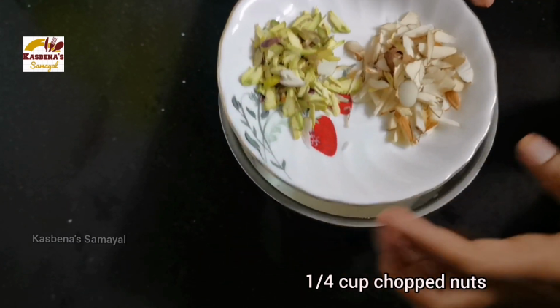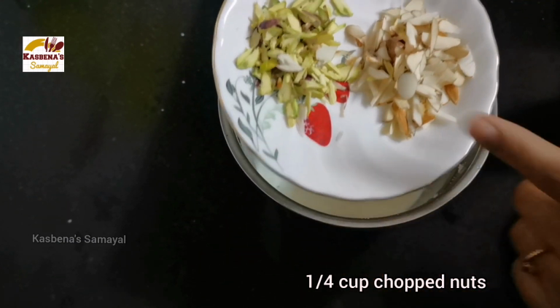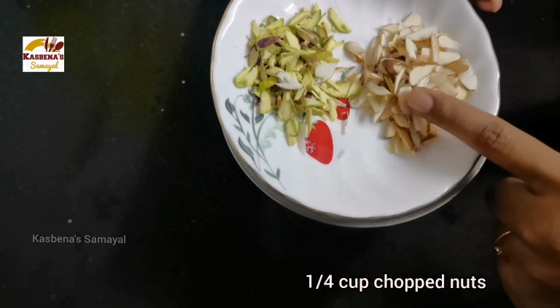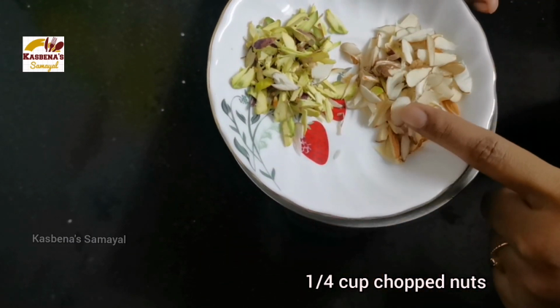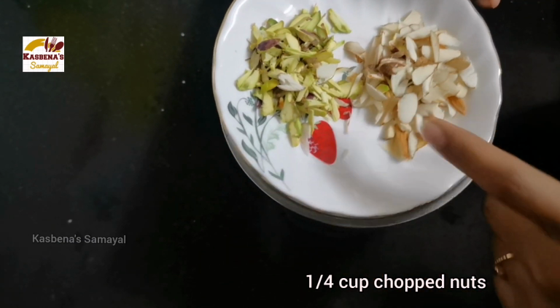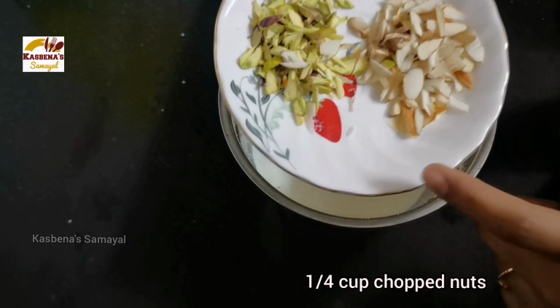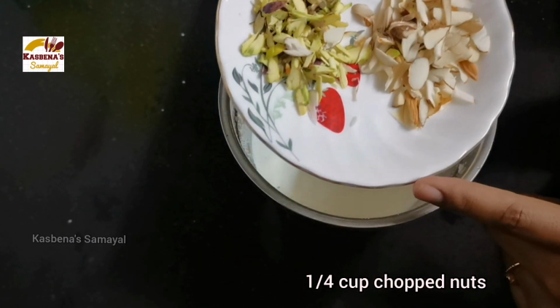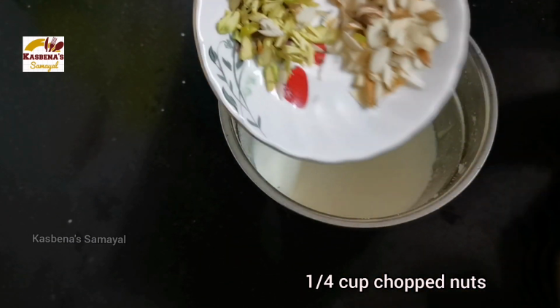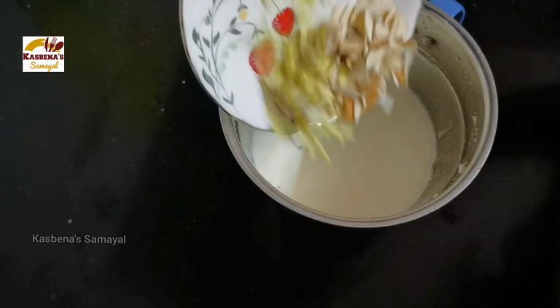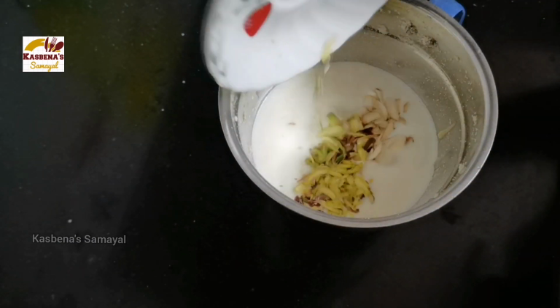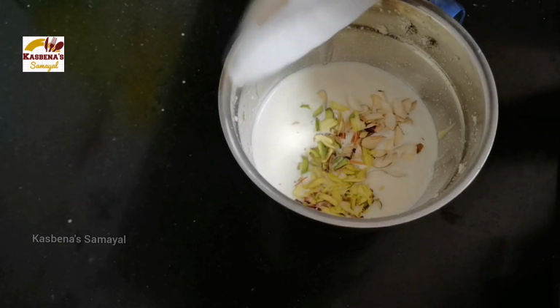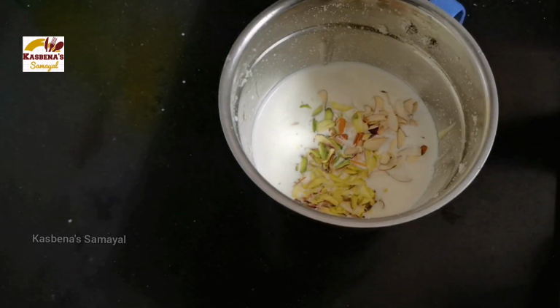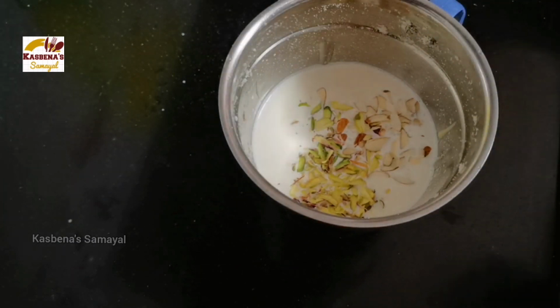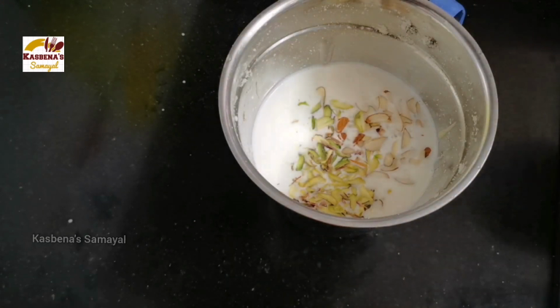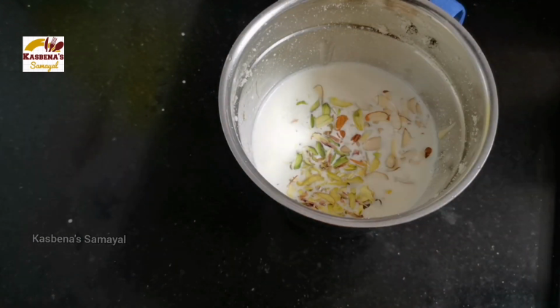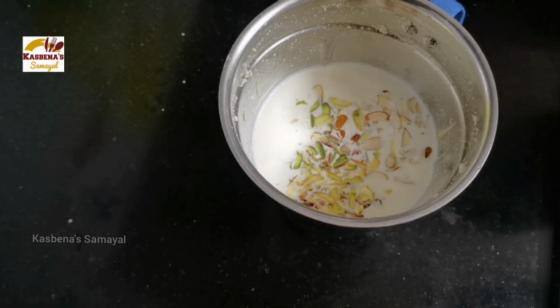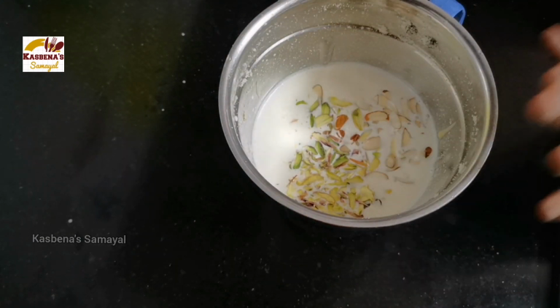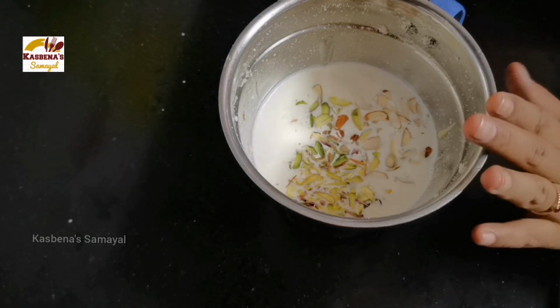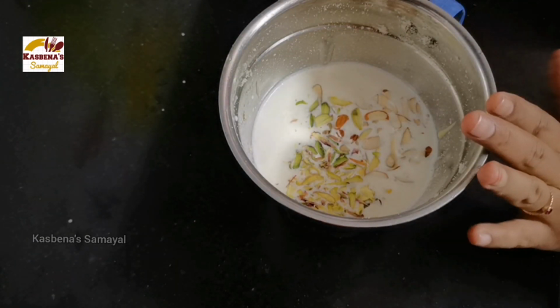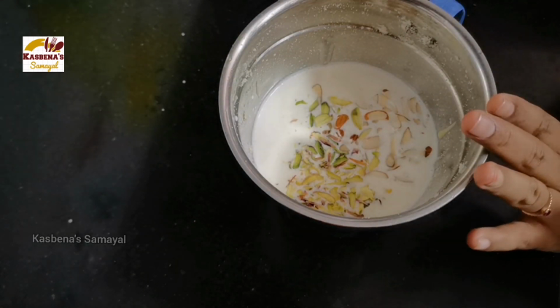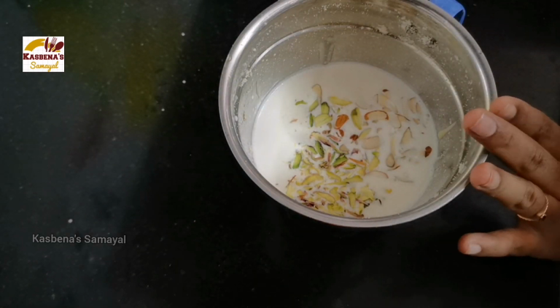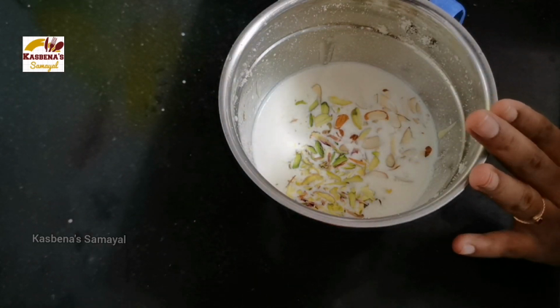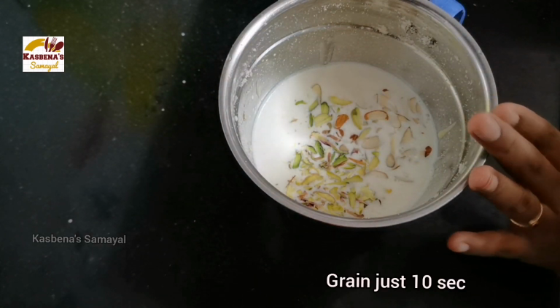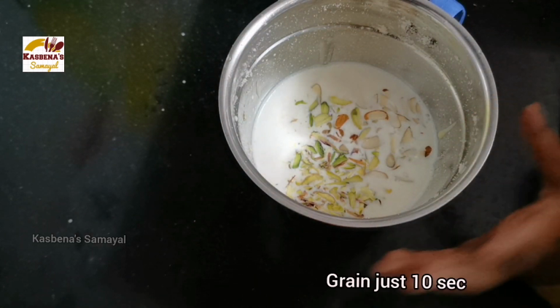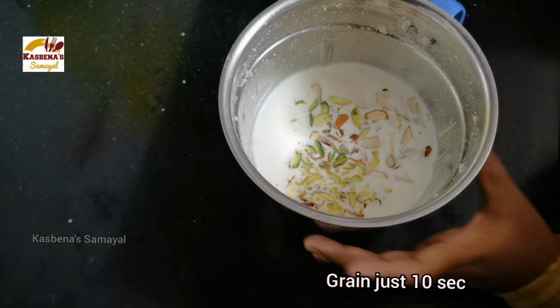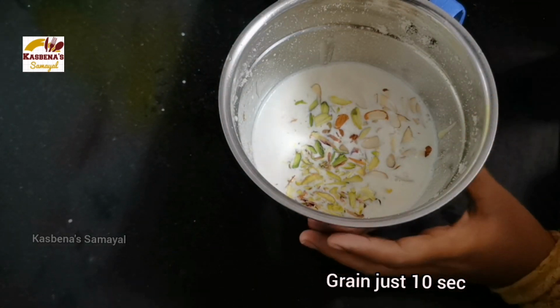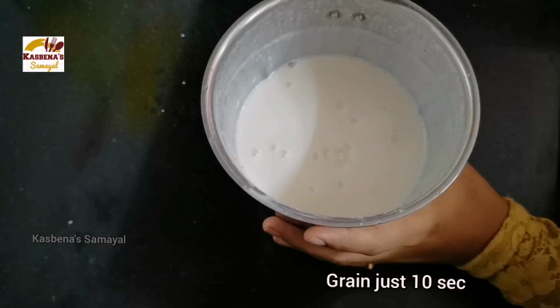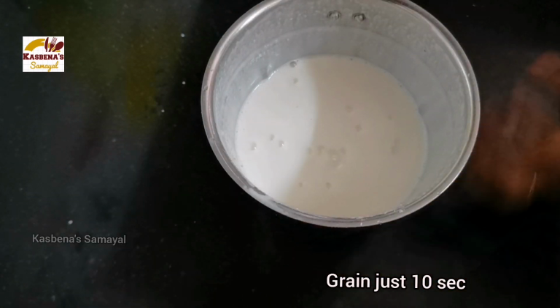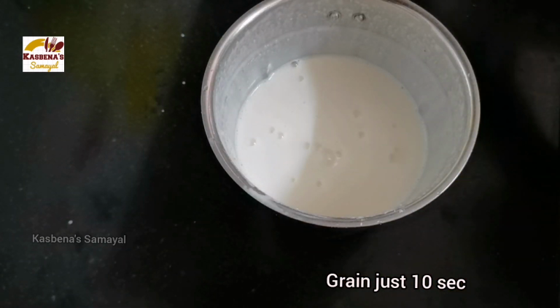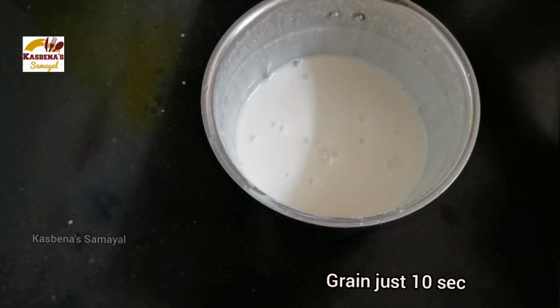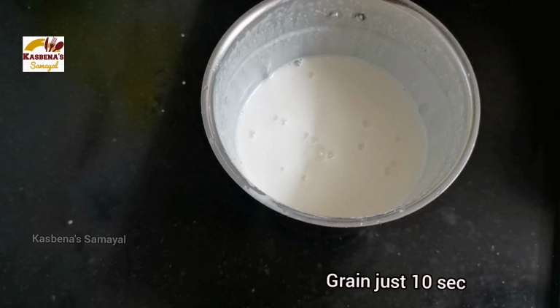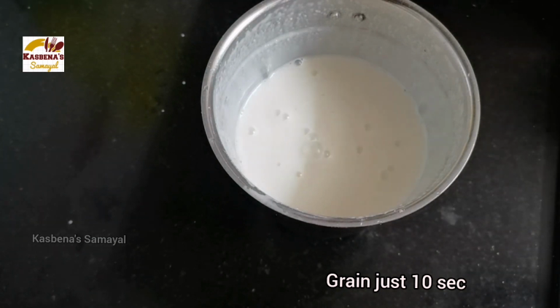You can also blend it for about 10 seconds. You can adjust it to the right consistency.